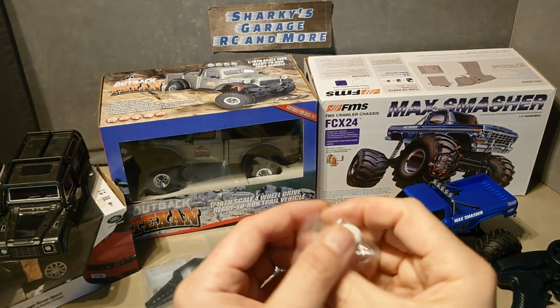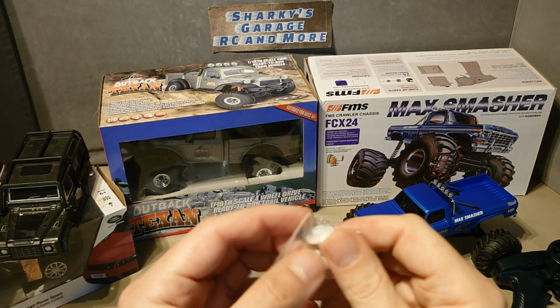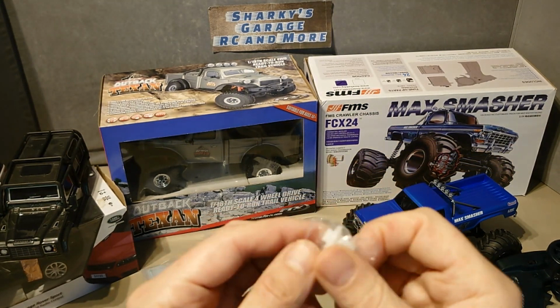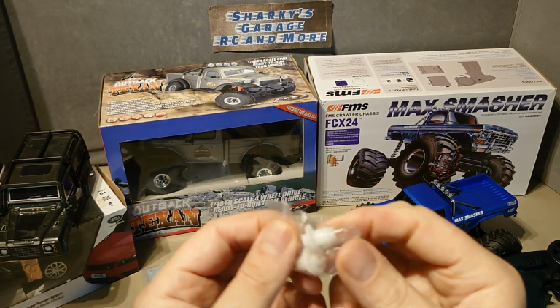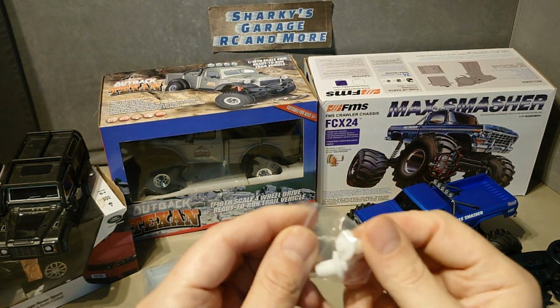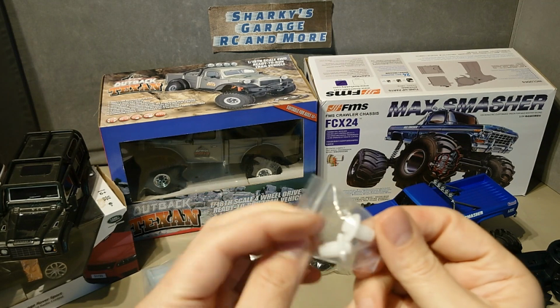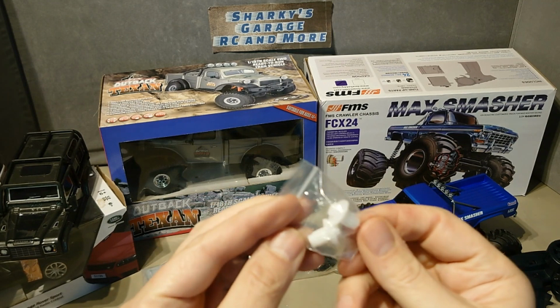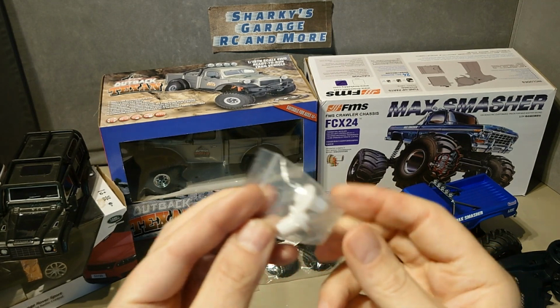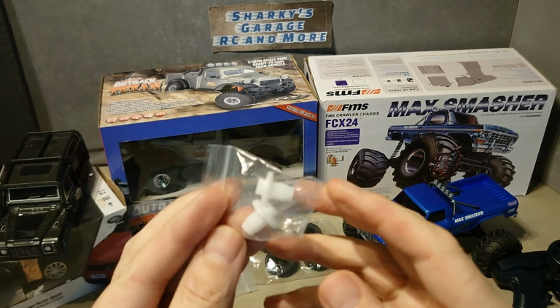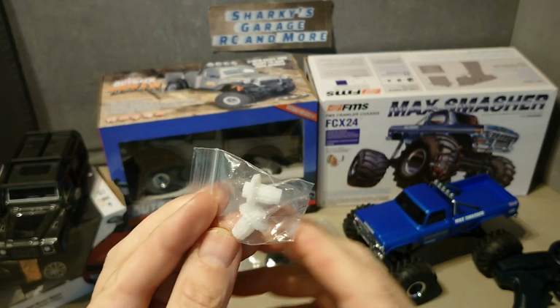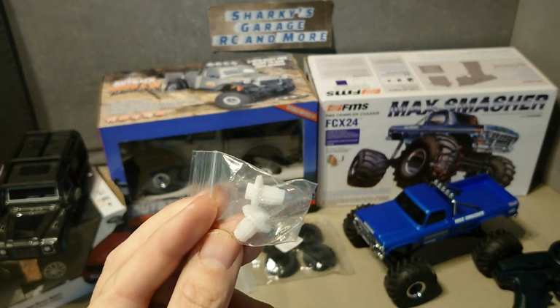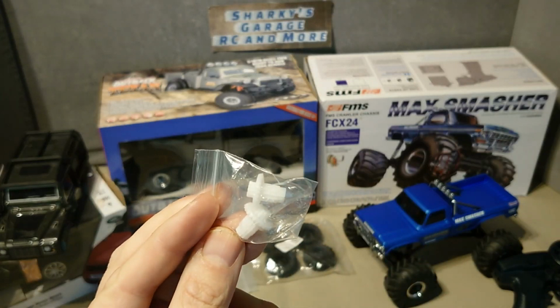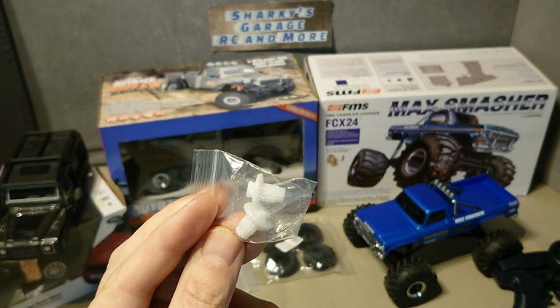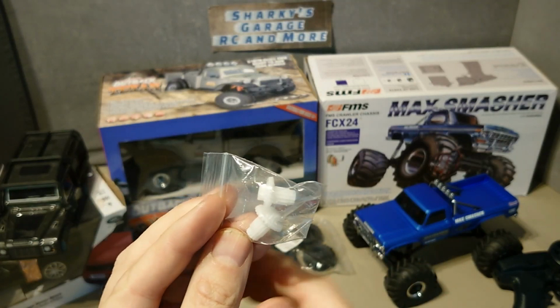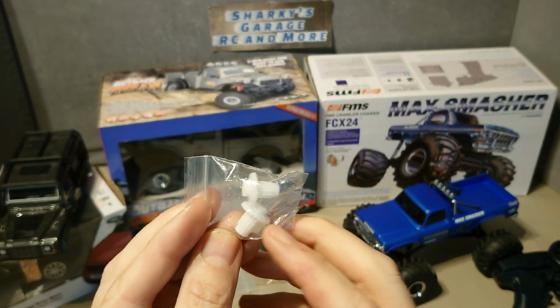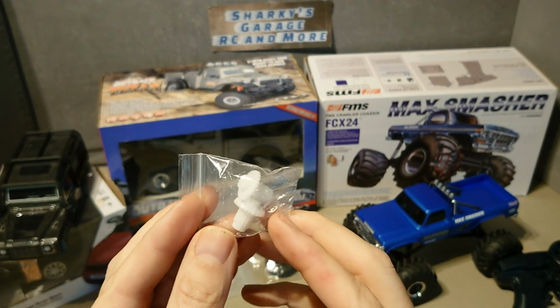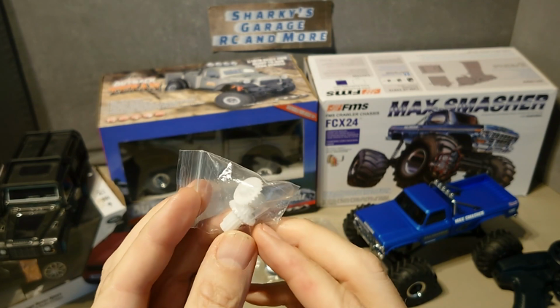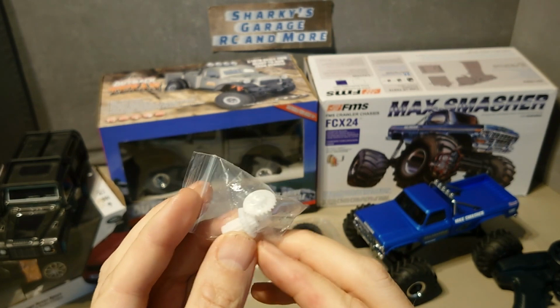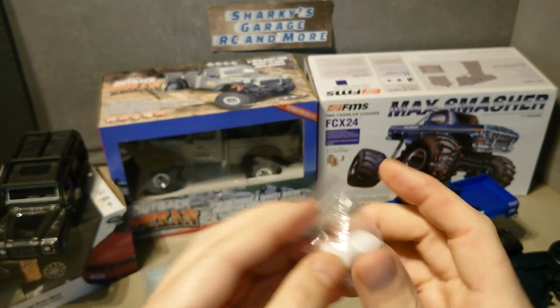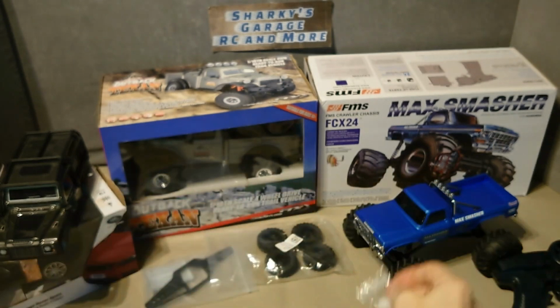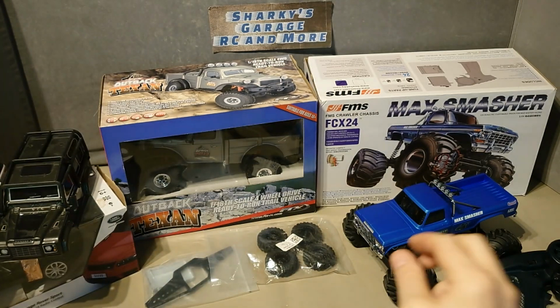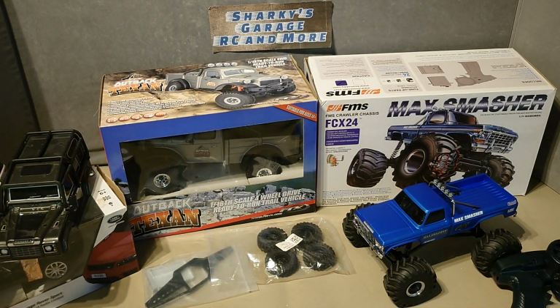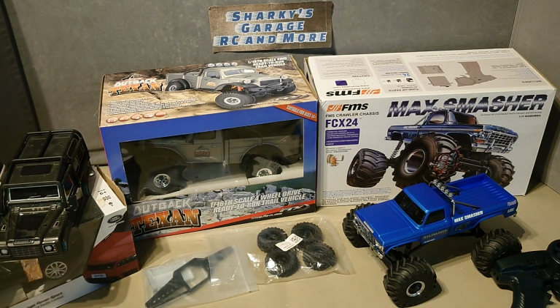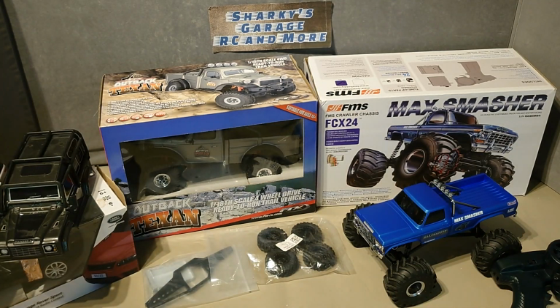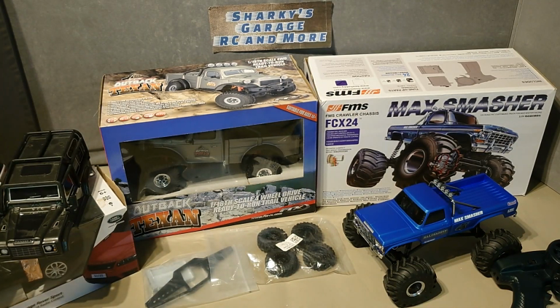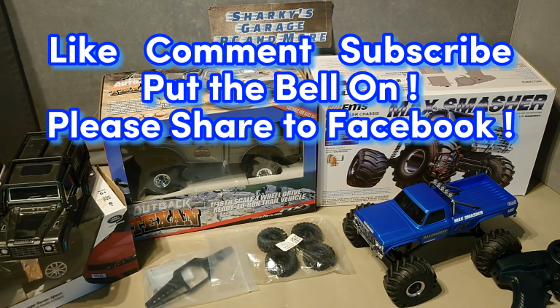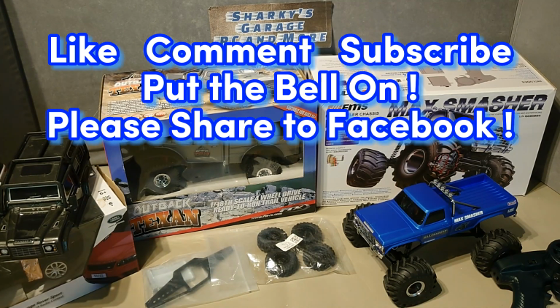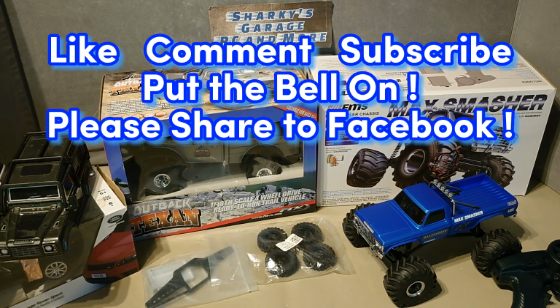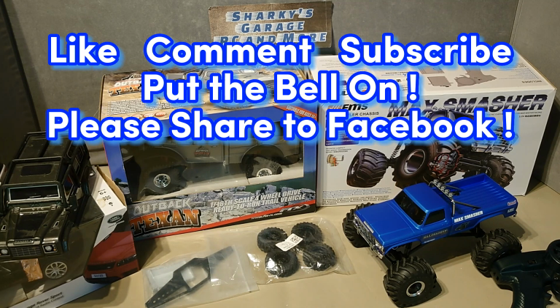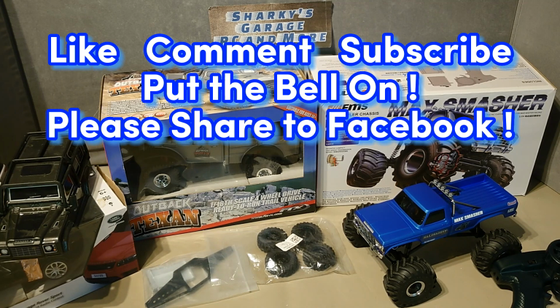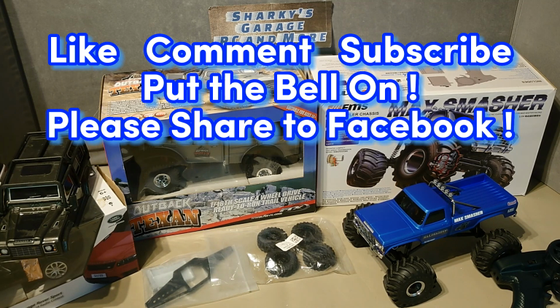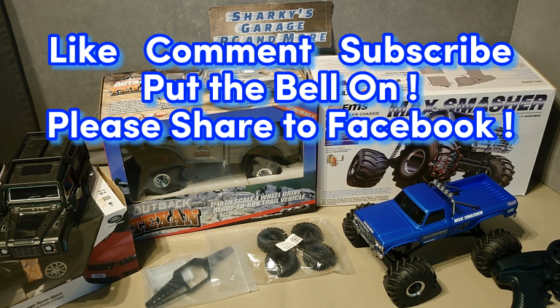I need to try and get hold of a metal set of these — the lockers that need to go in the front and rear axles to improve that. But before we get into it, can you make sure you do the usual things like comment and subscribe.